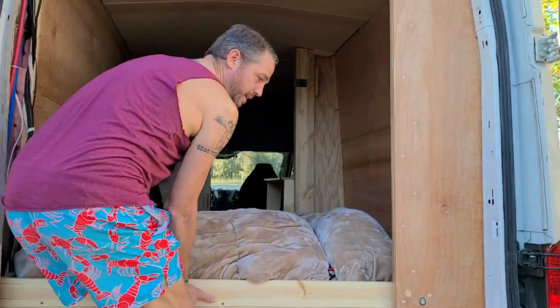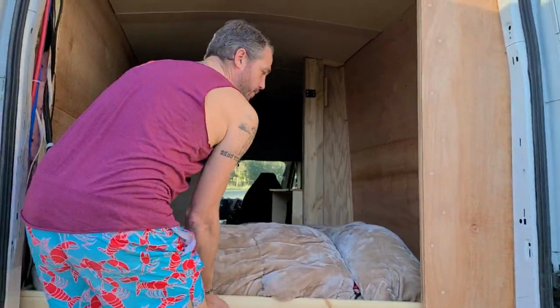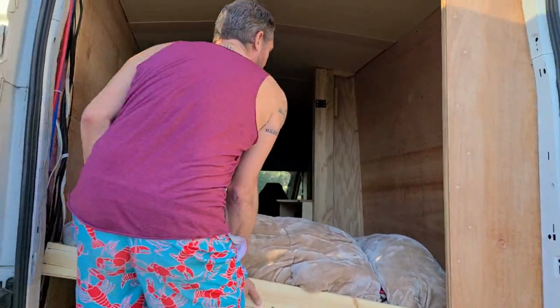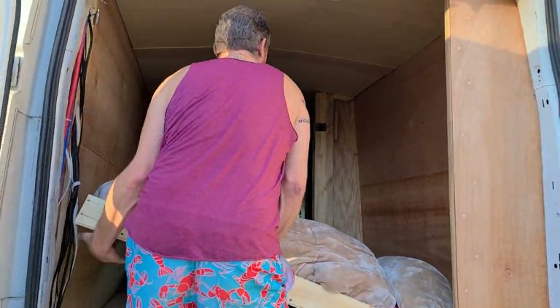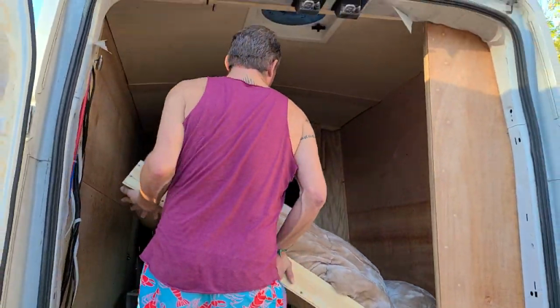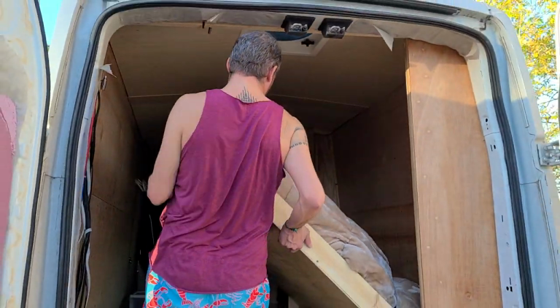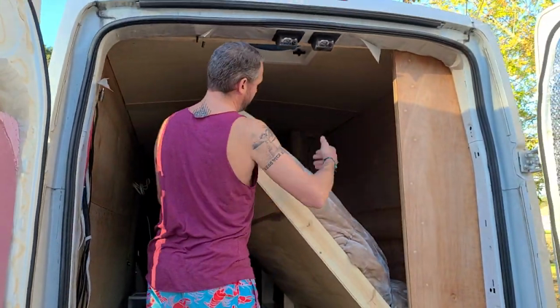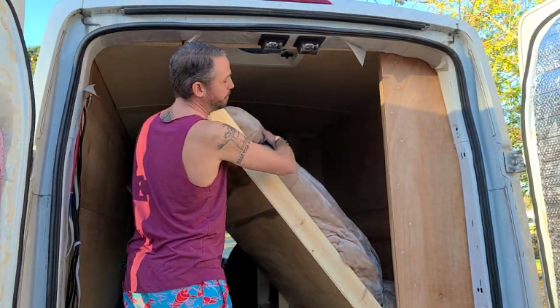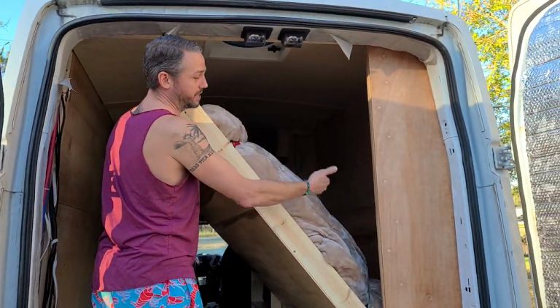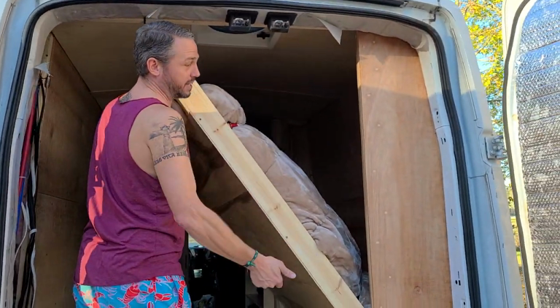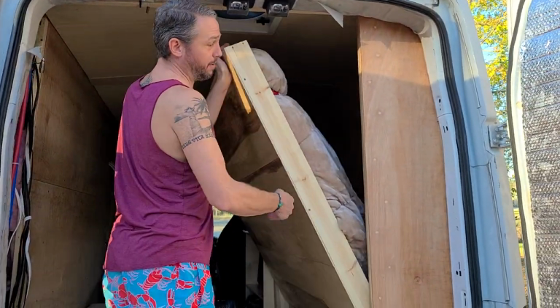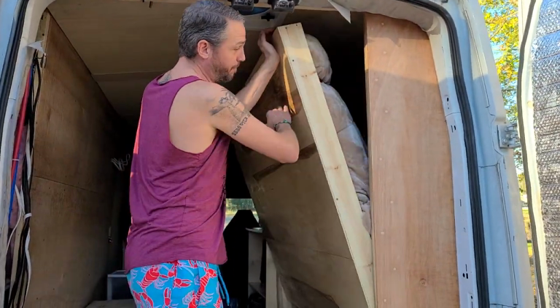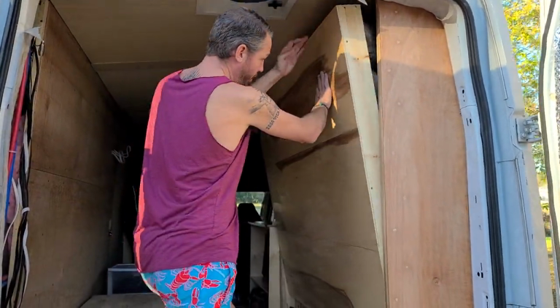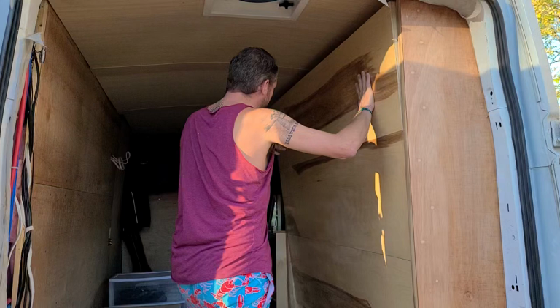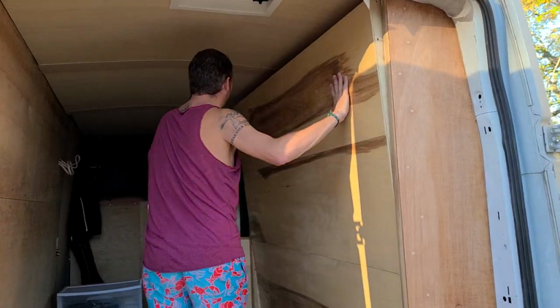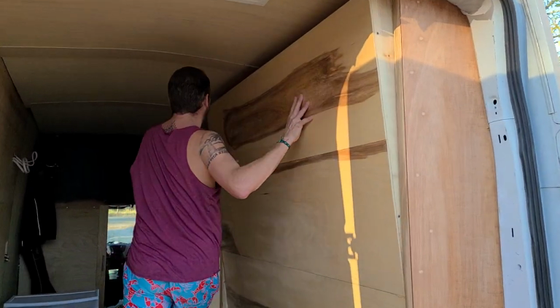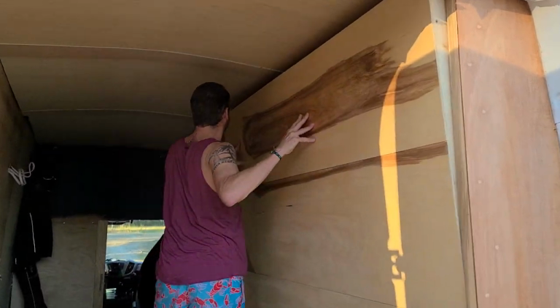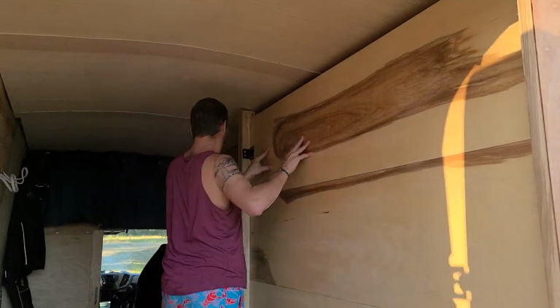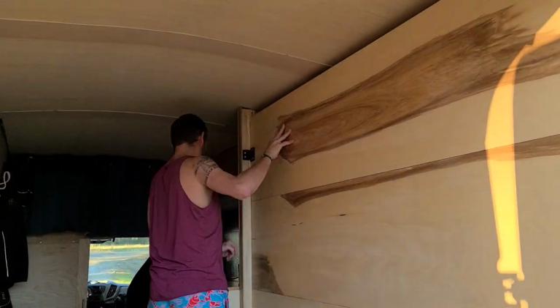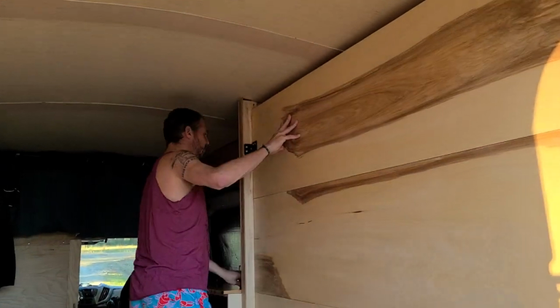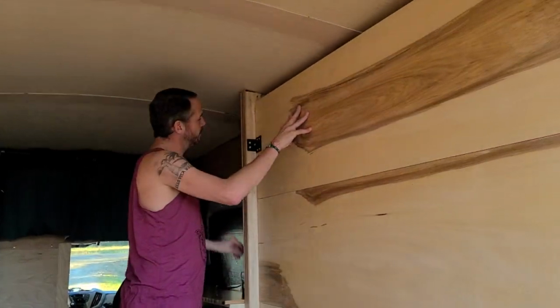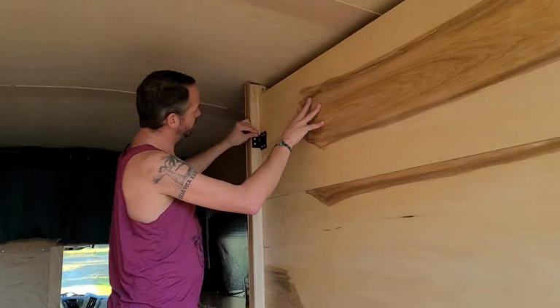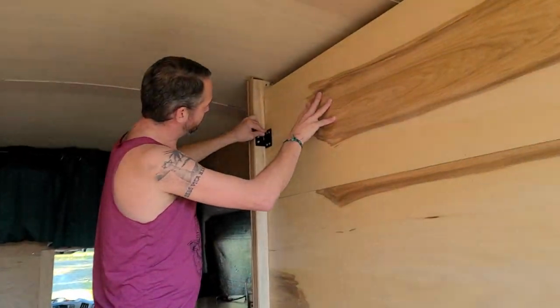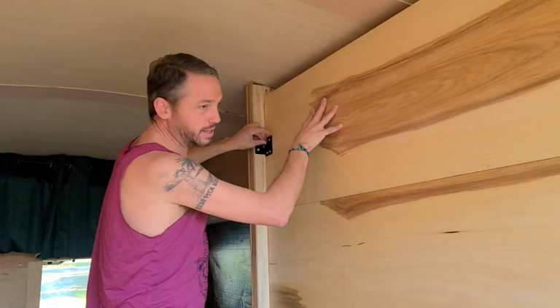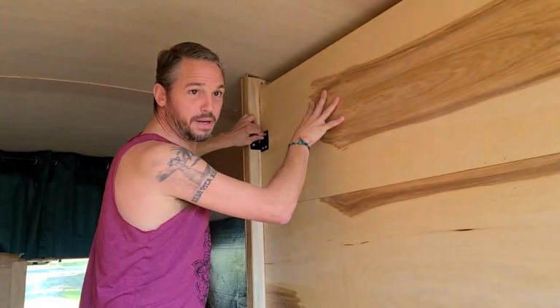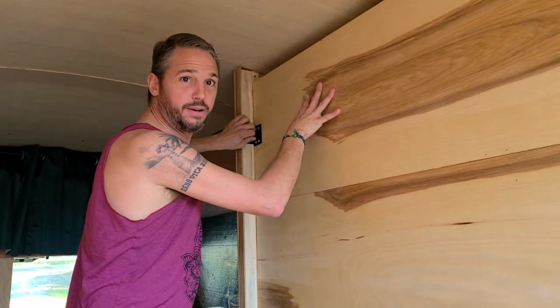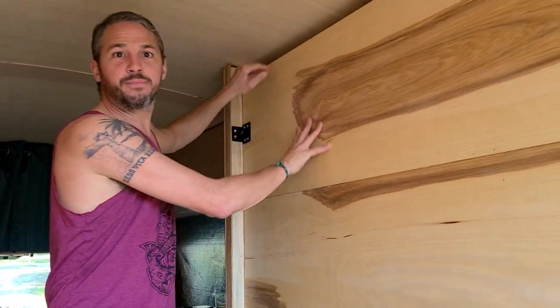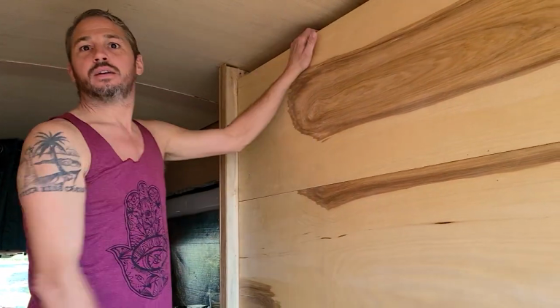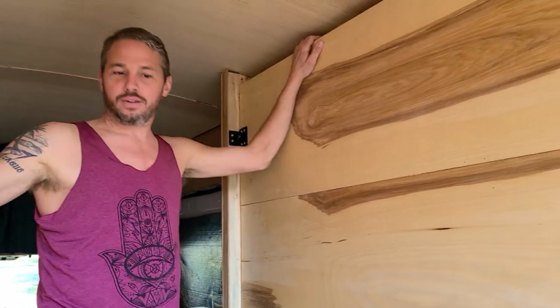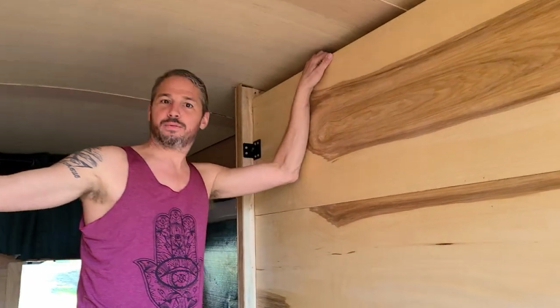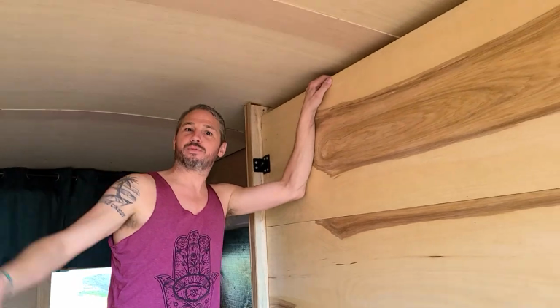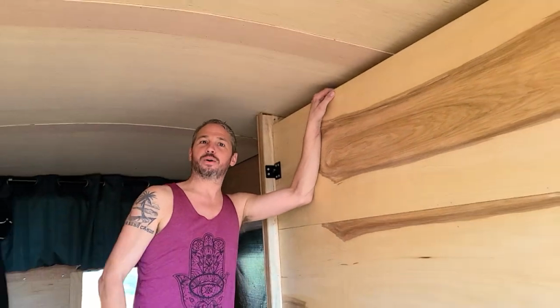So in the end, the result looks like this. The bed stays together — put it back up, put your linchpin on, and you're off and ready for the road.